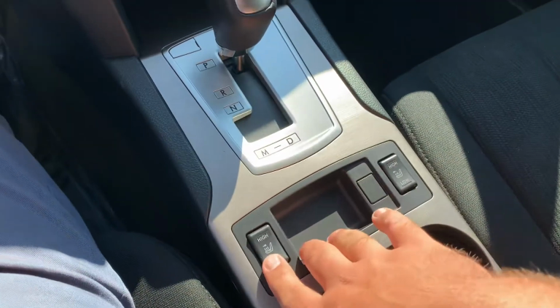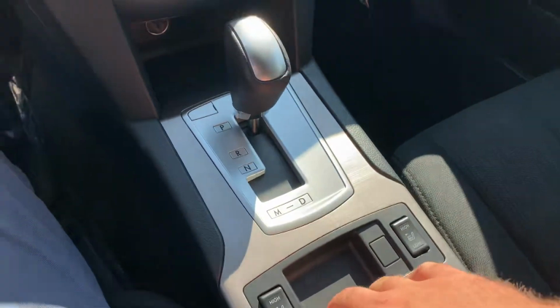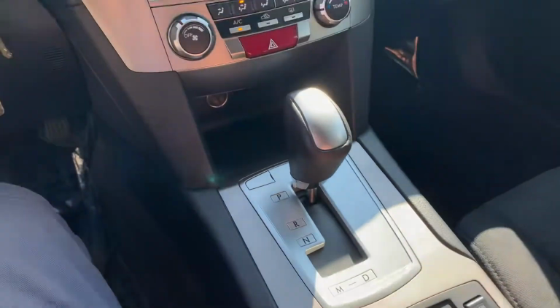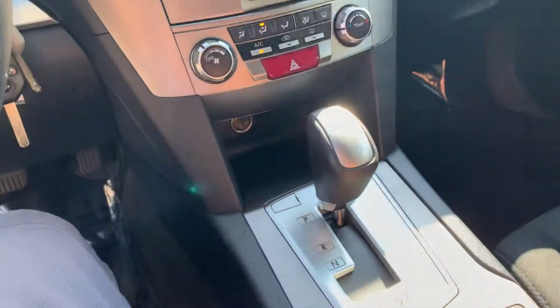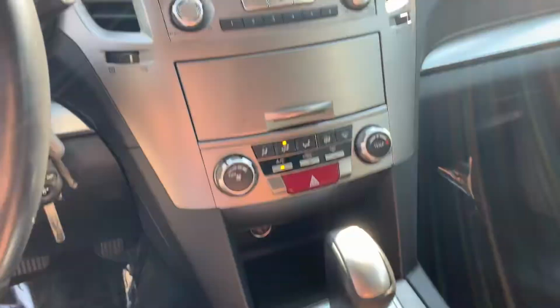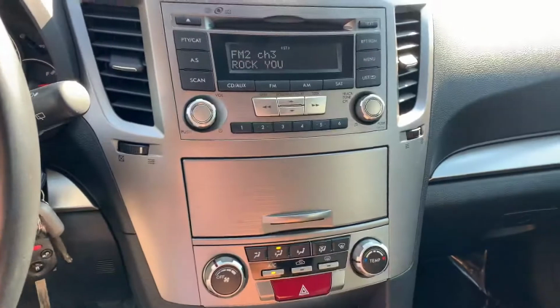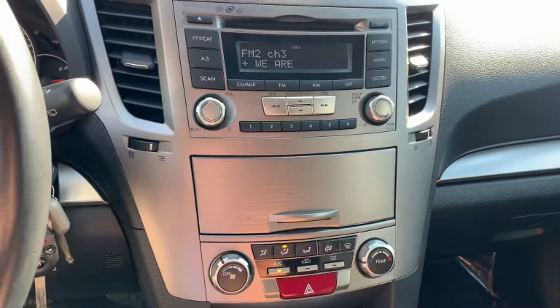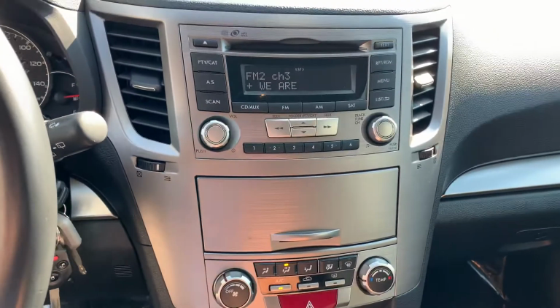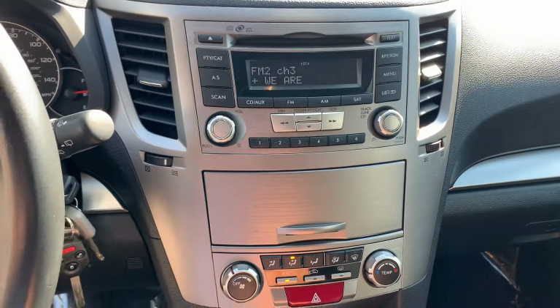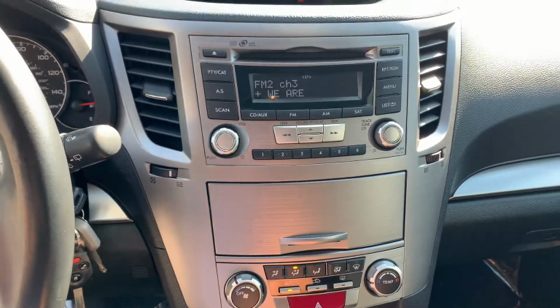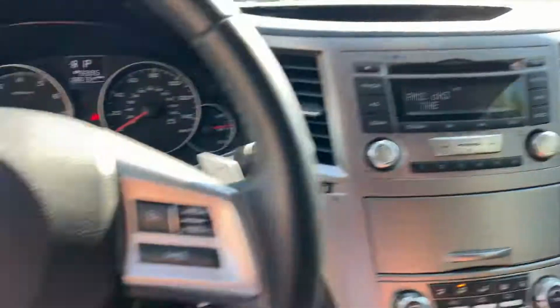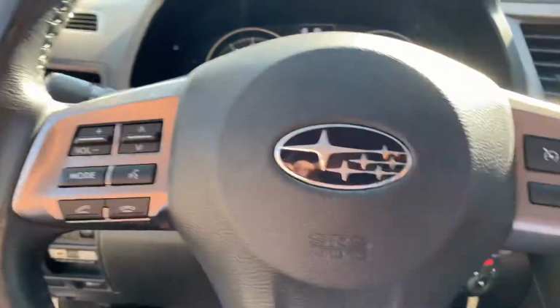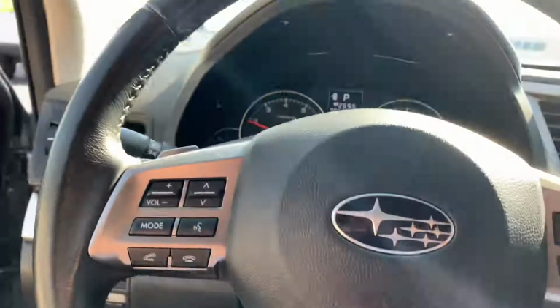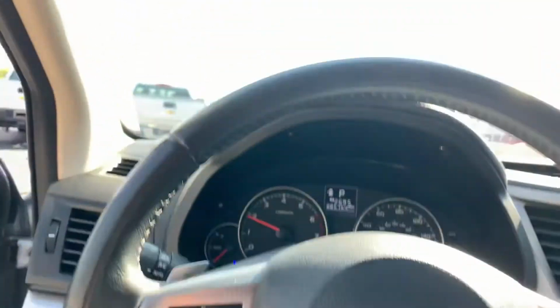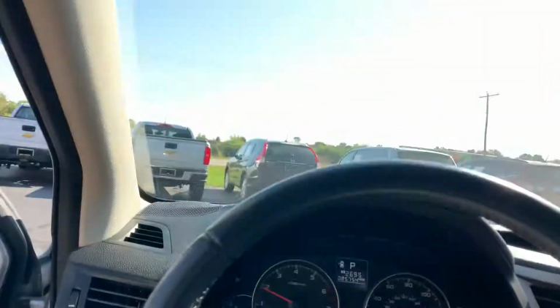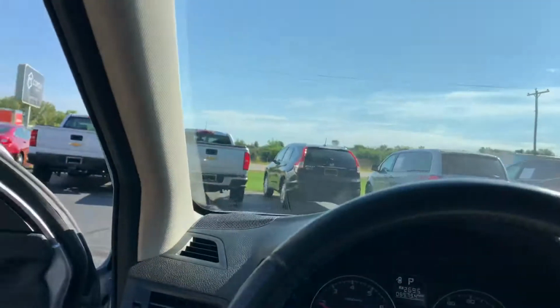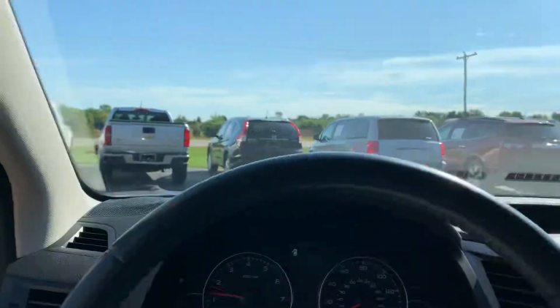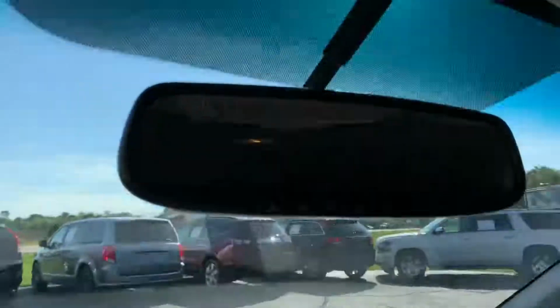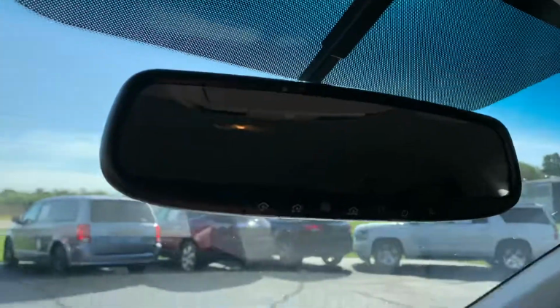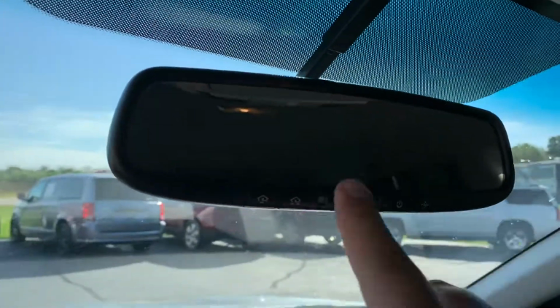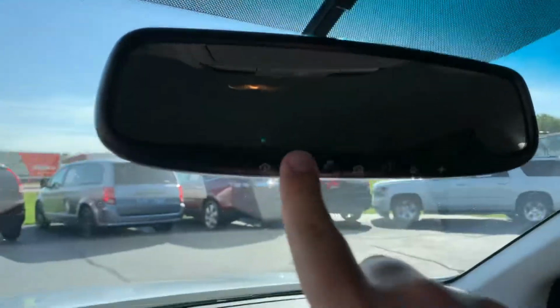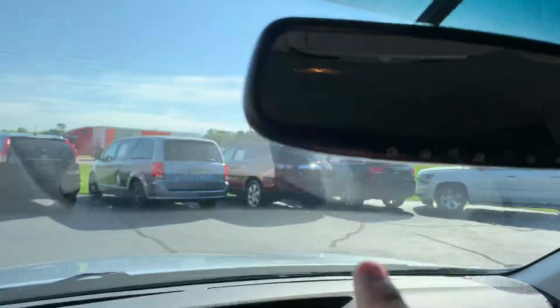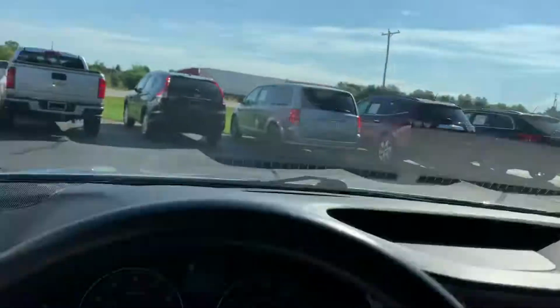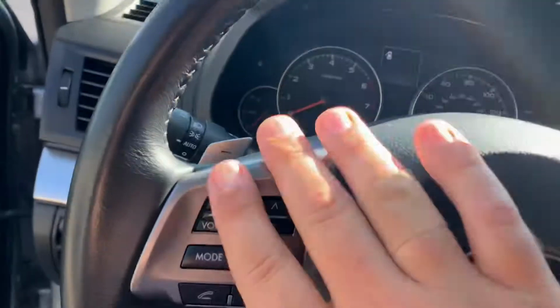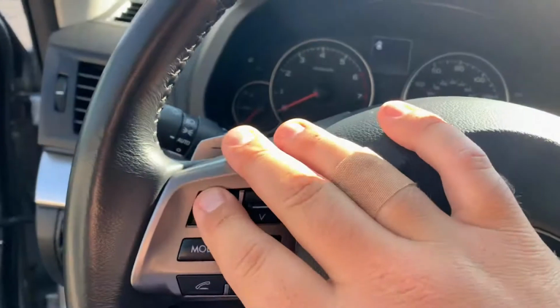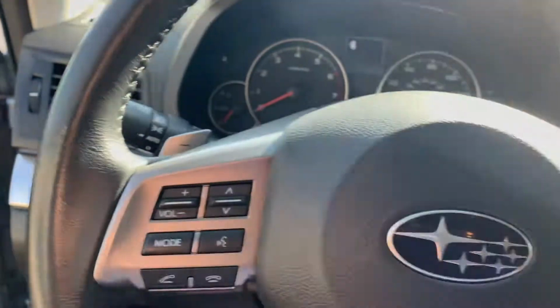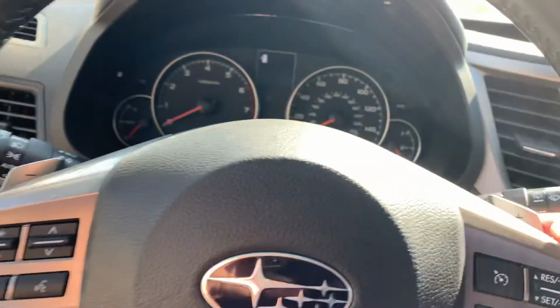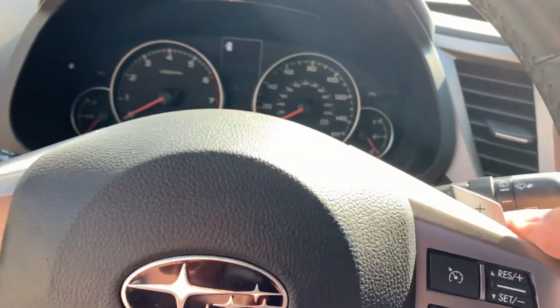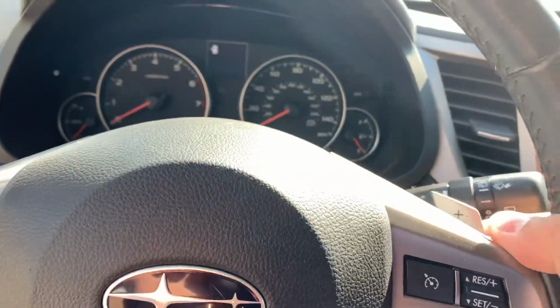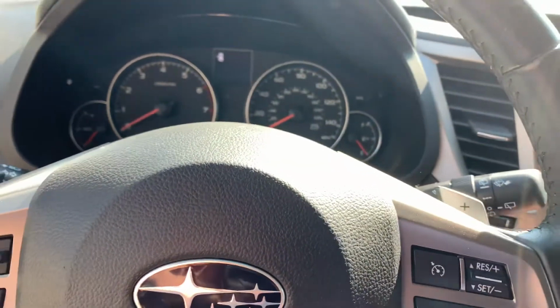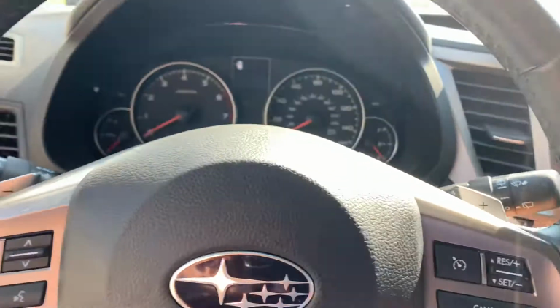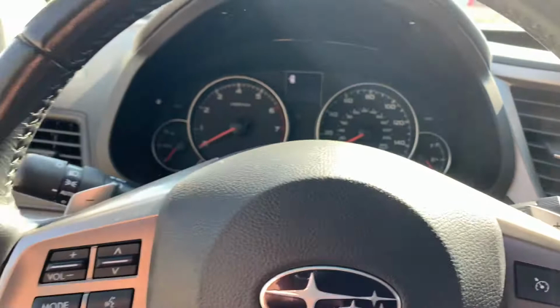Really good maintenance schedule. It's got great brake life, great tire life. And the Subarus are great. Home link up here — program your garage door openers — Bluetooth on the fly, and then you've got your paddle shifters.